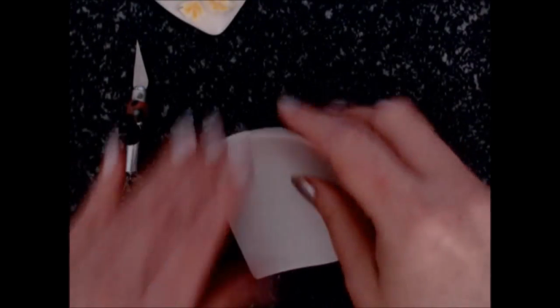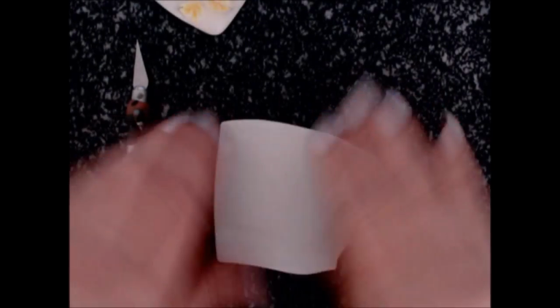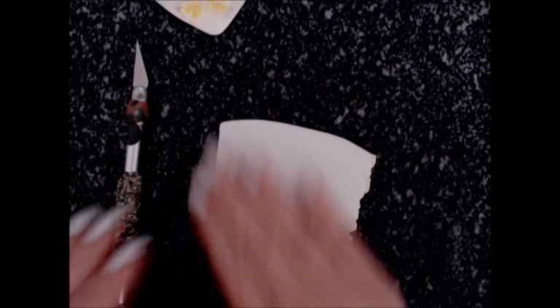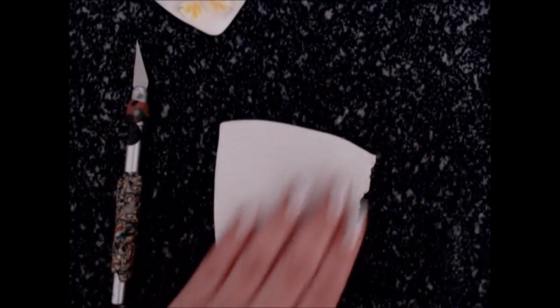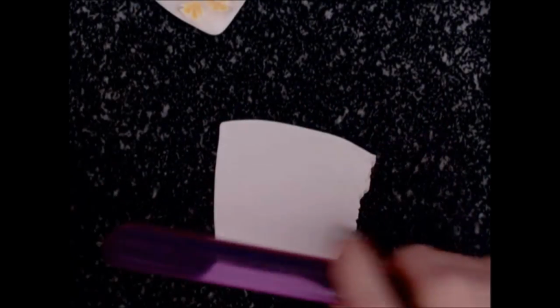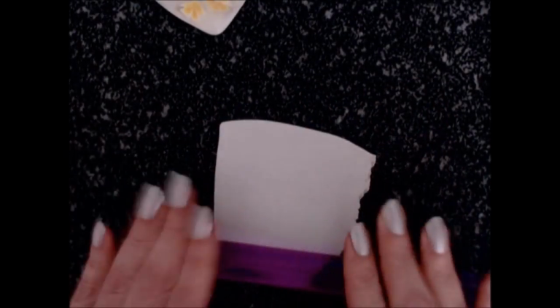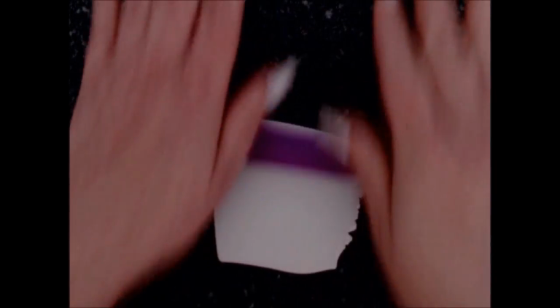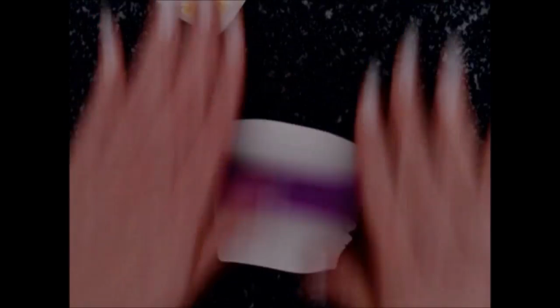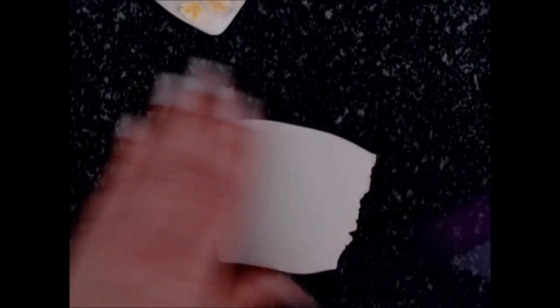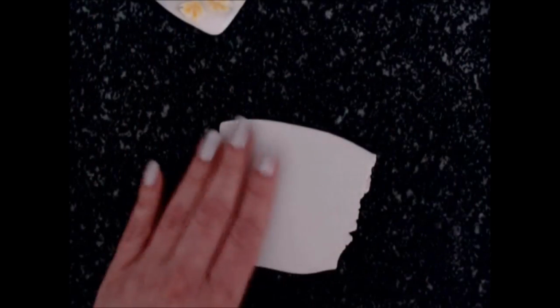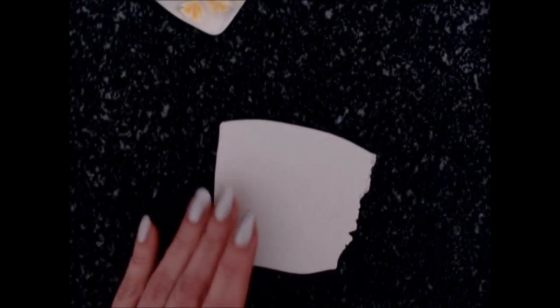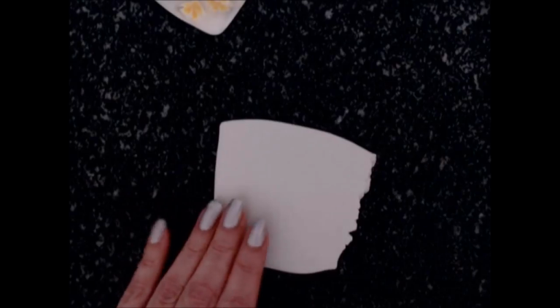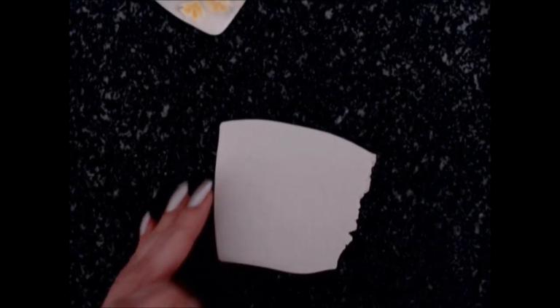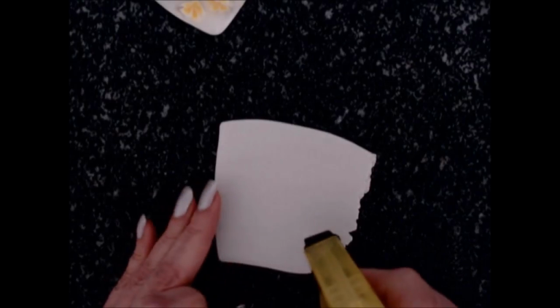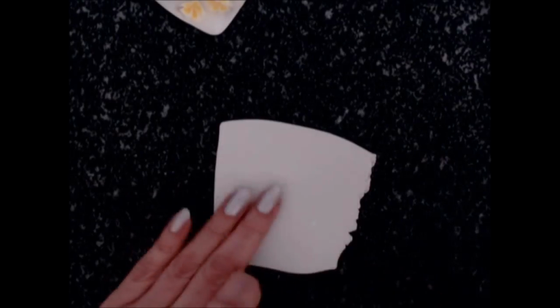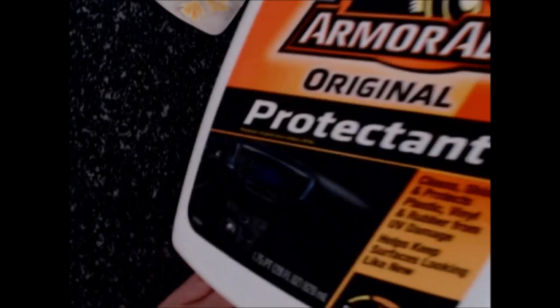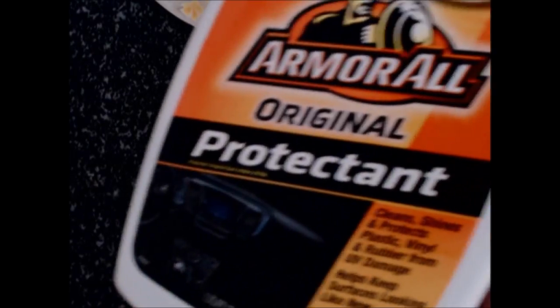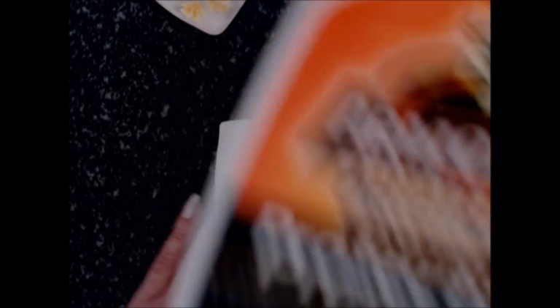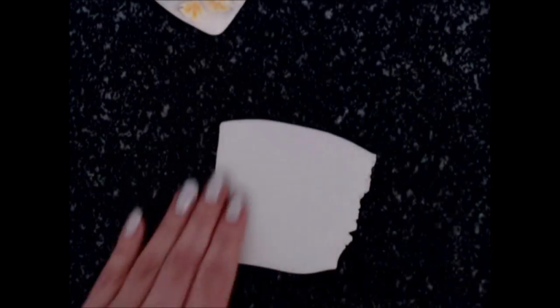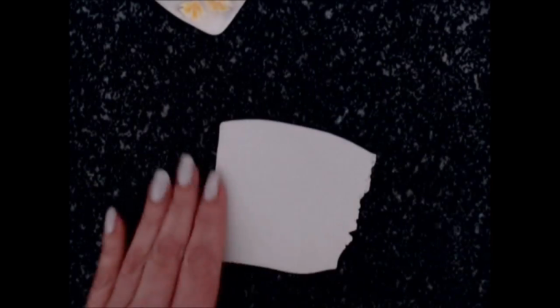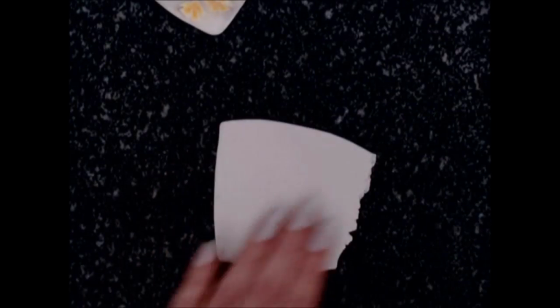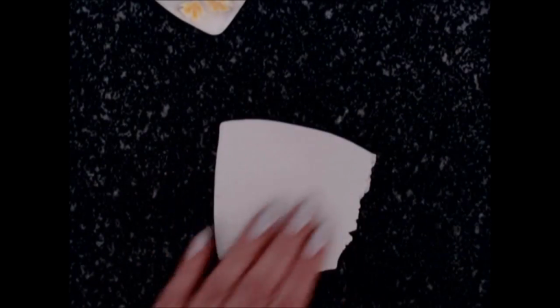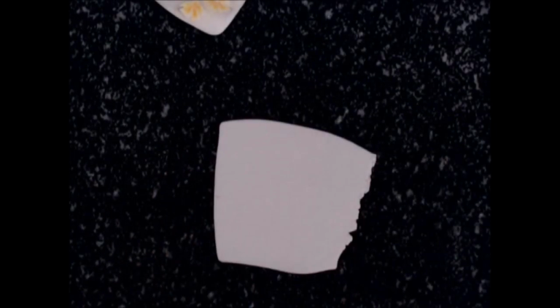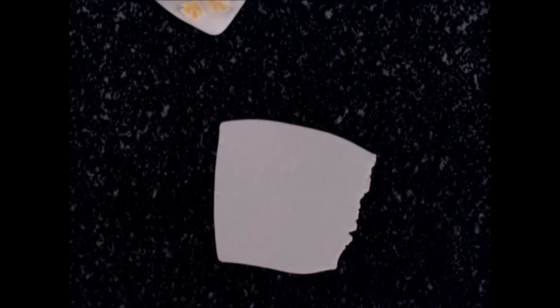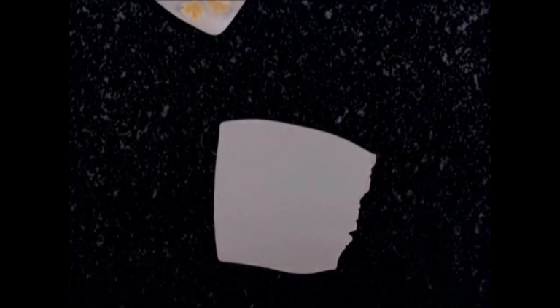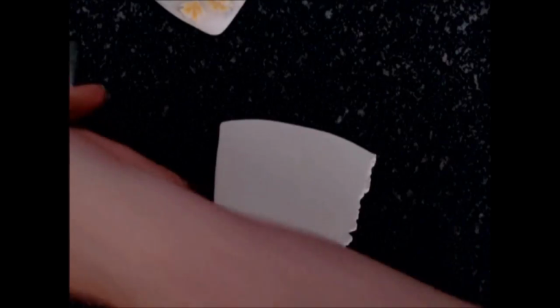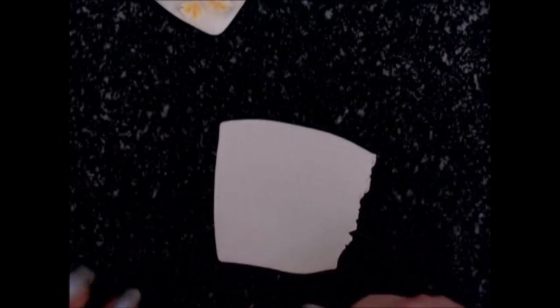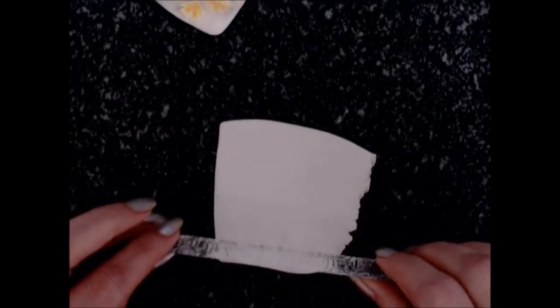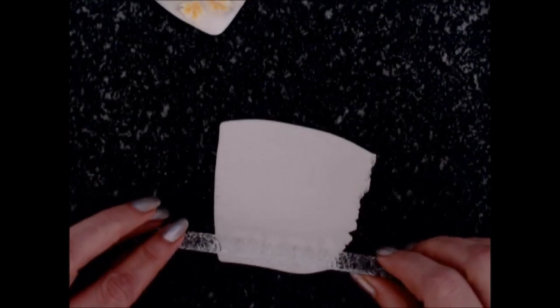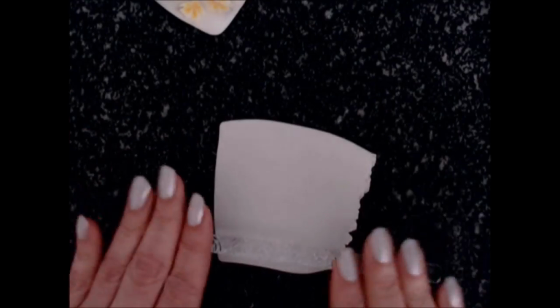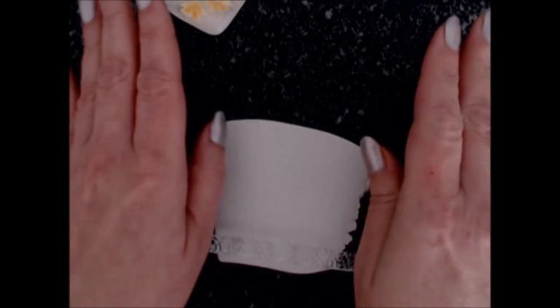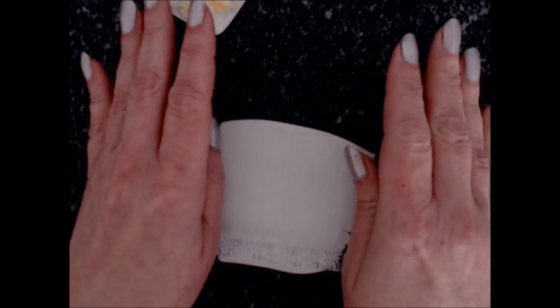Now I am going to get my sheet of clay that was on the thicker setting, and I will roll the texture pin on it.